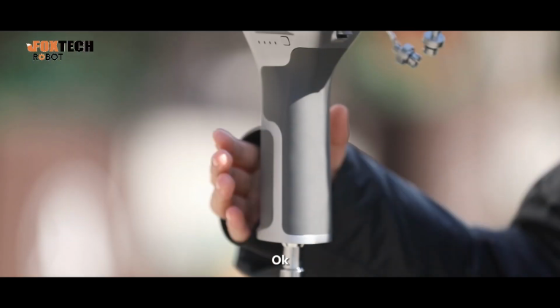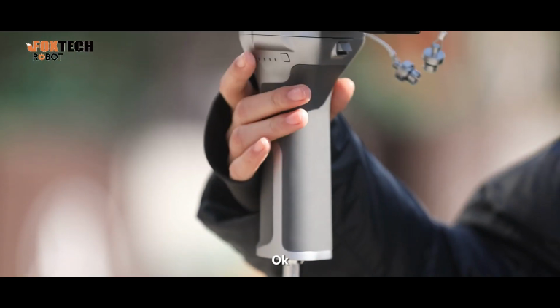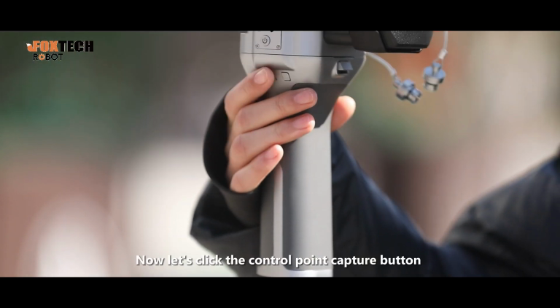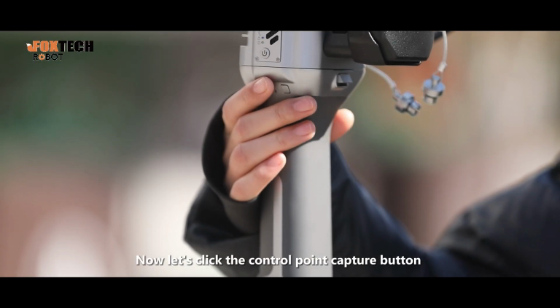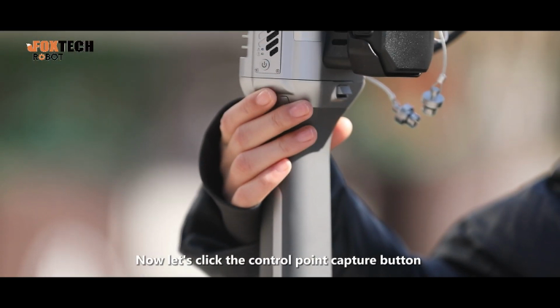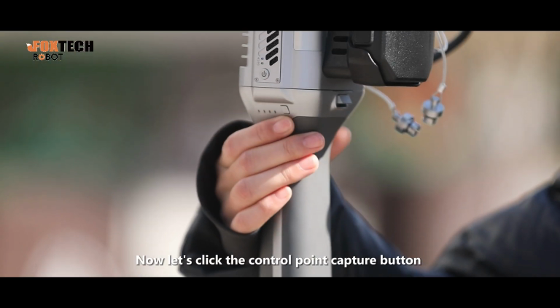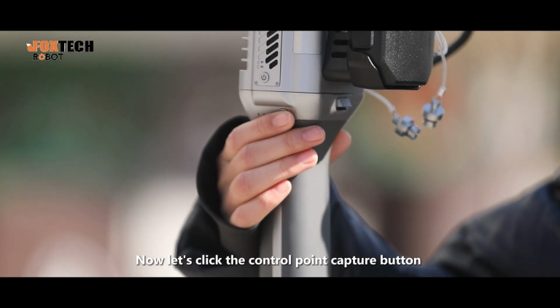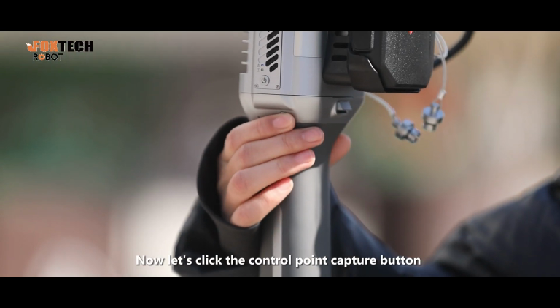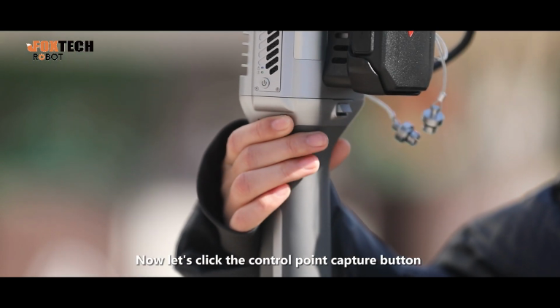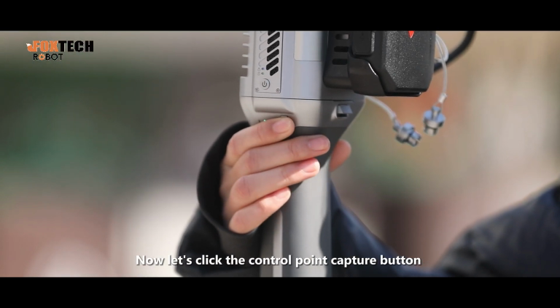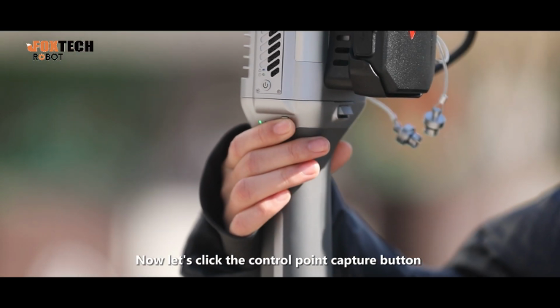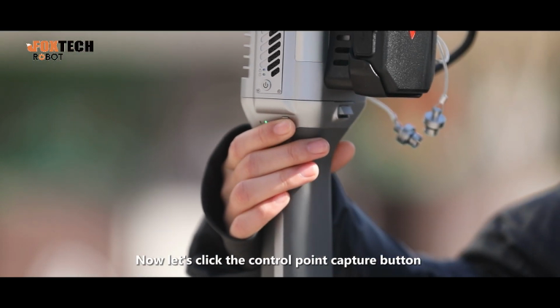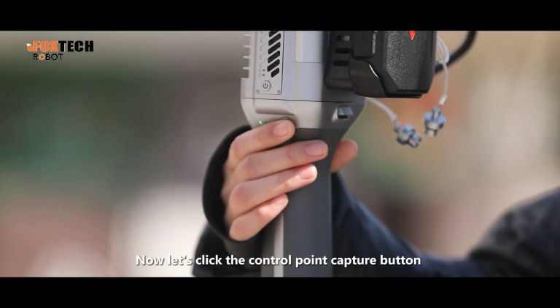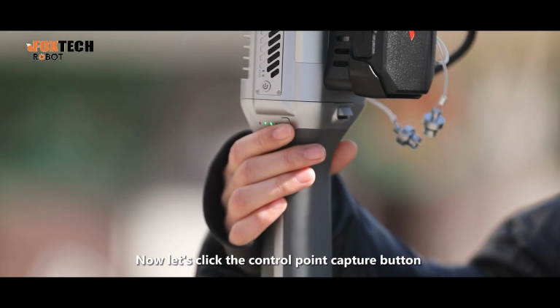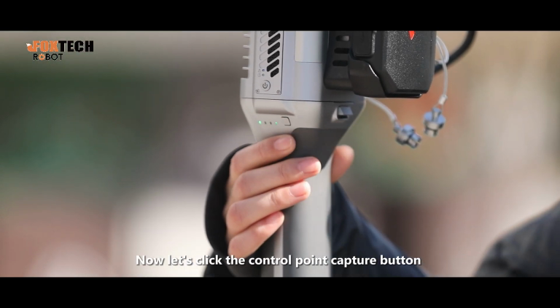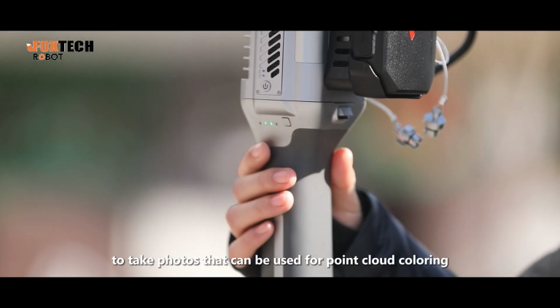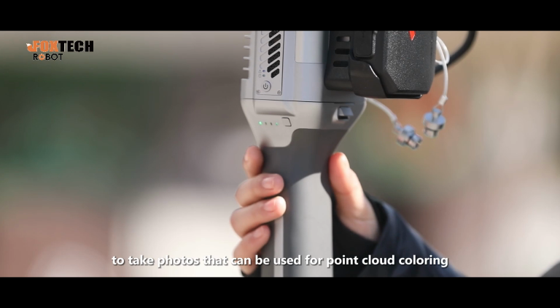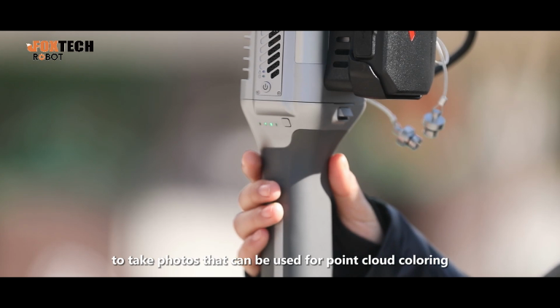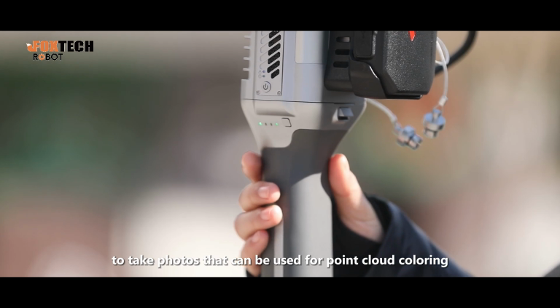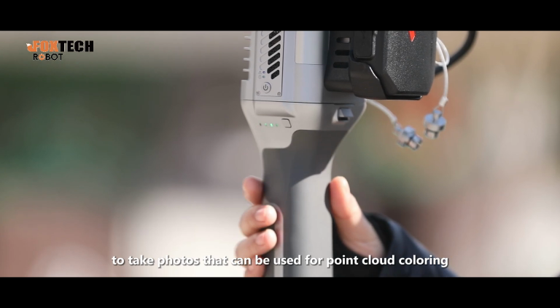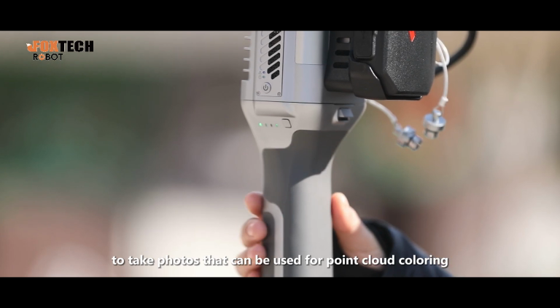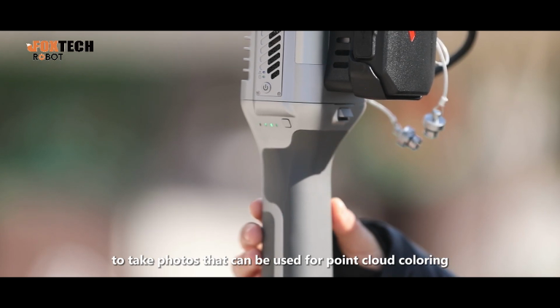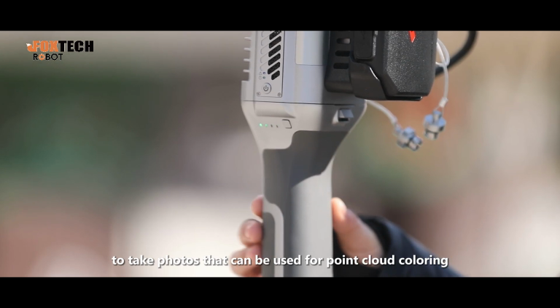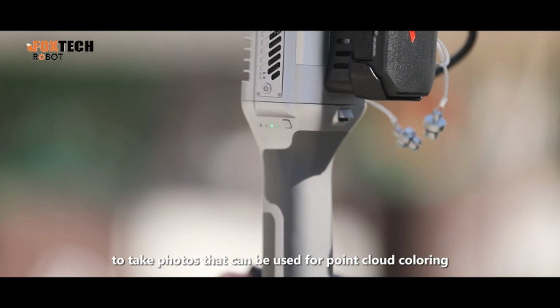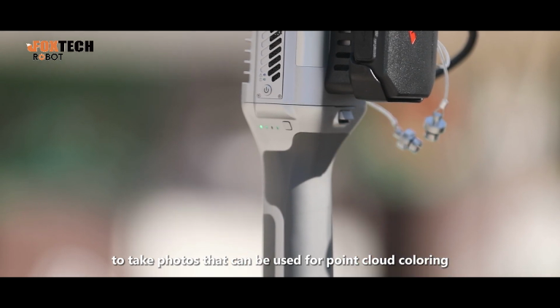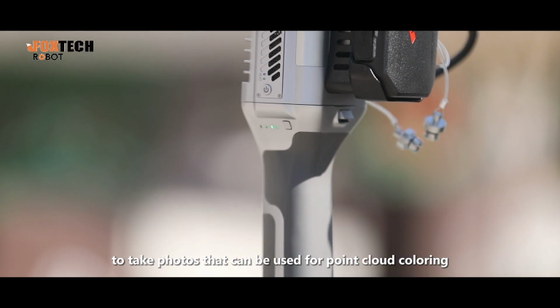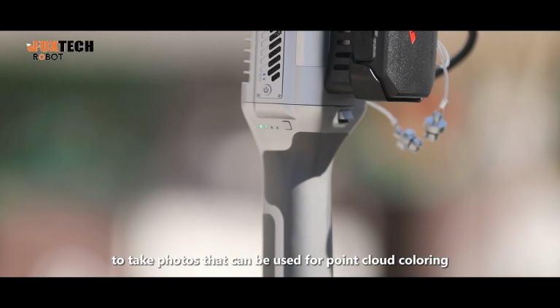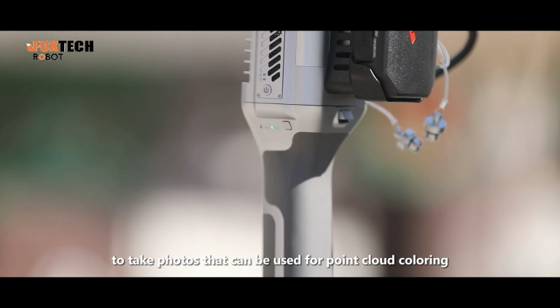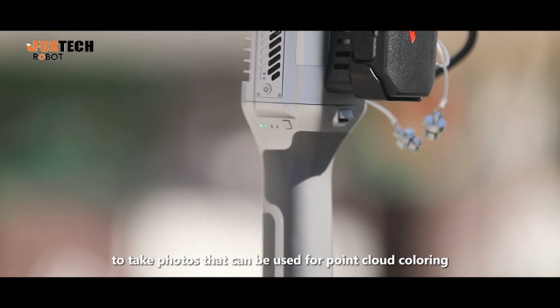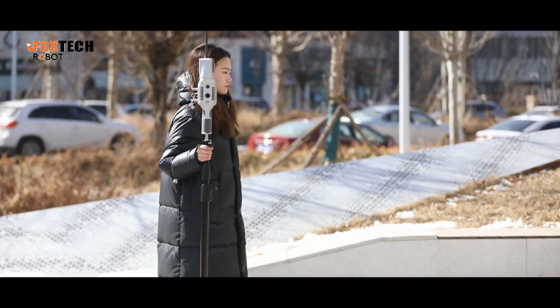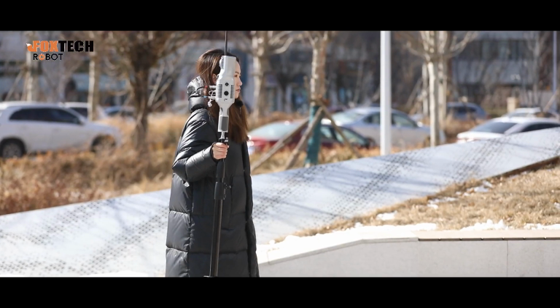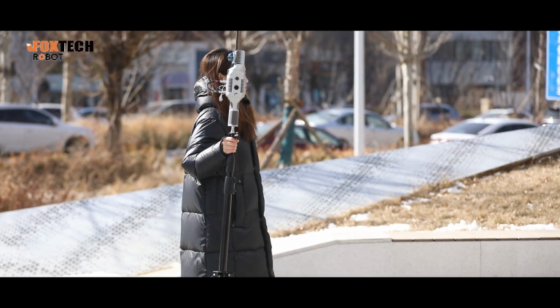Now let's click the control point capture button to take photos that can be used for point cloud coloring. This will definitely help the SLAM2000.